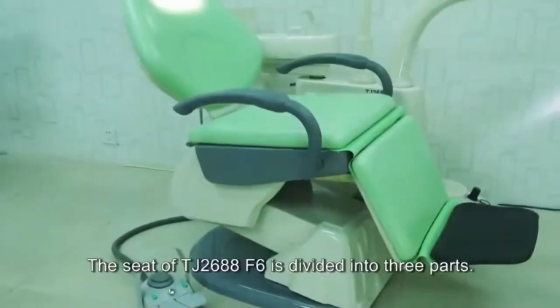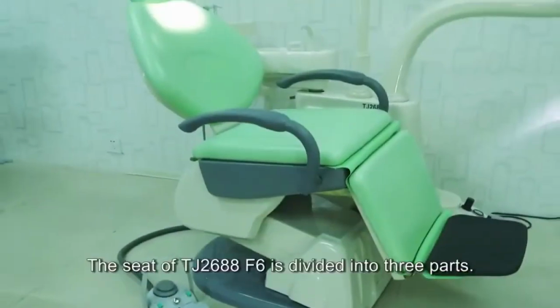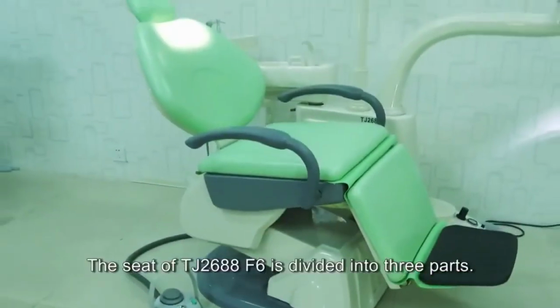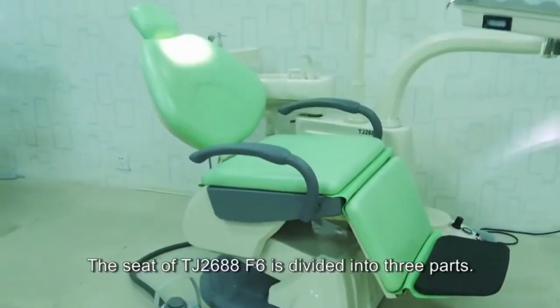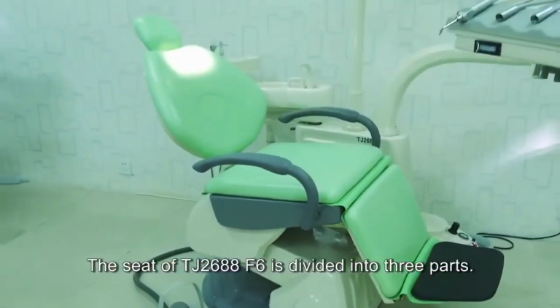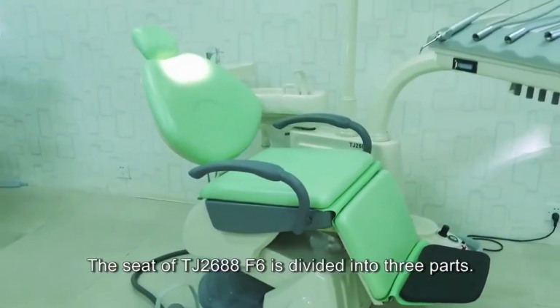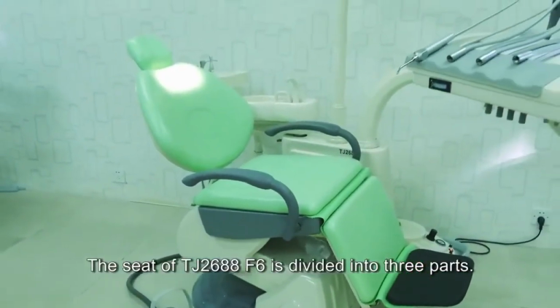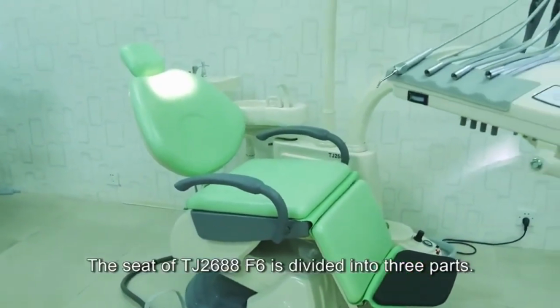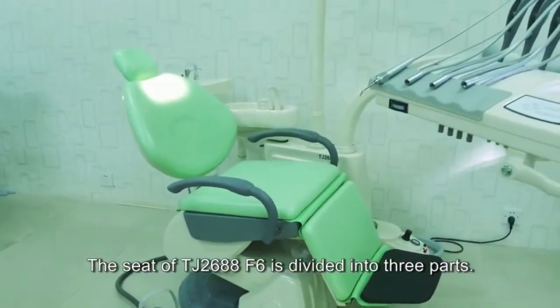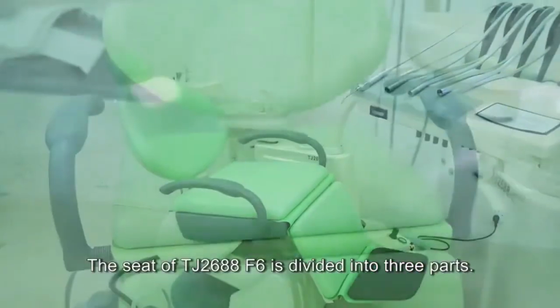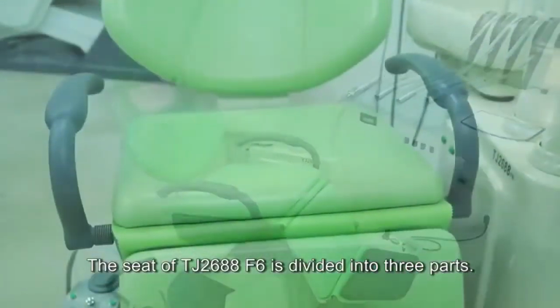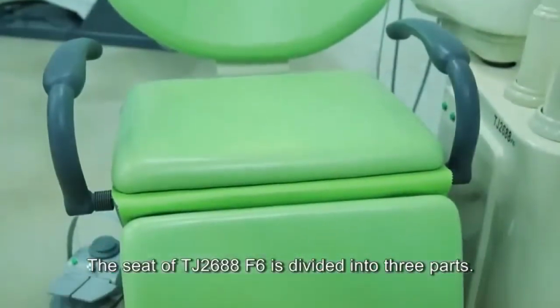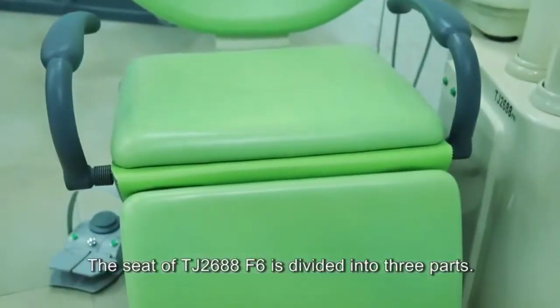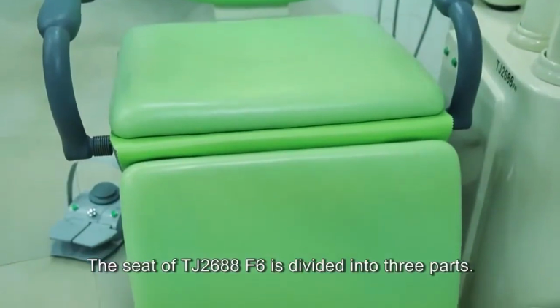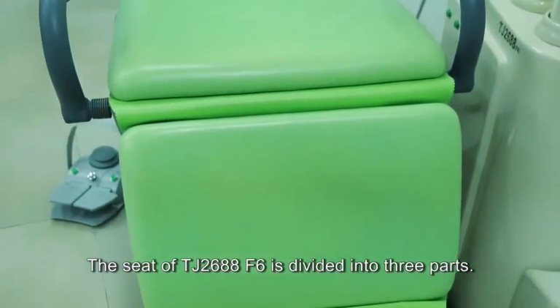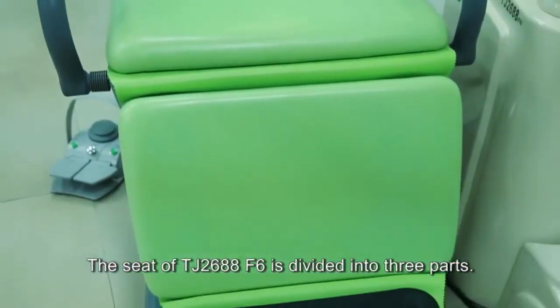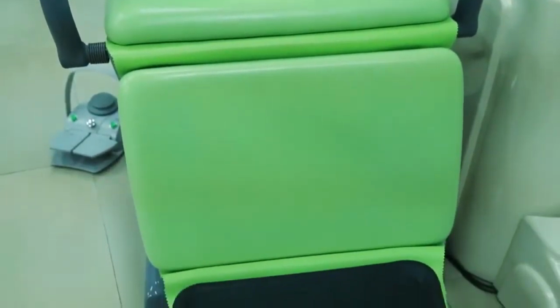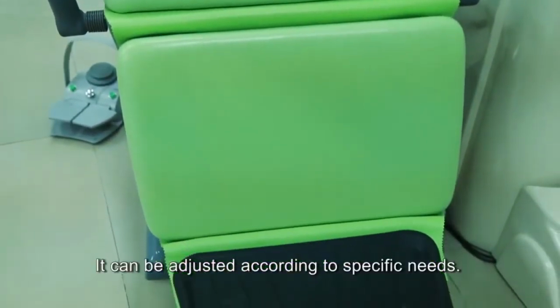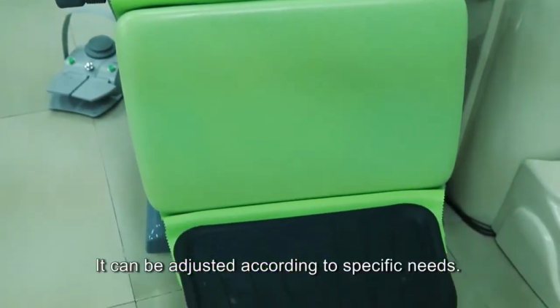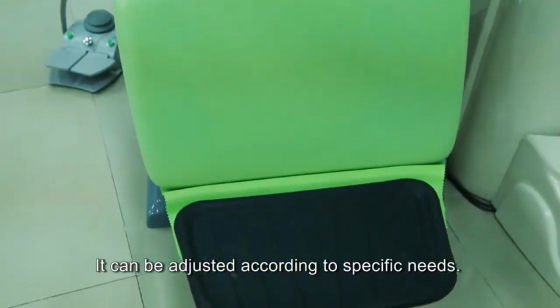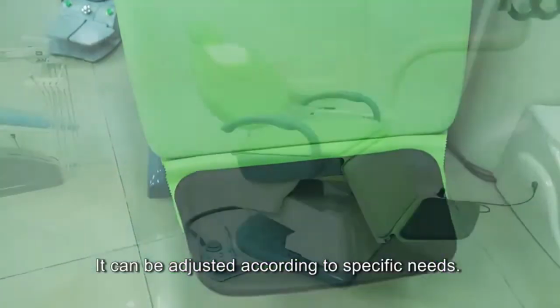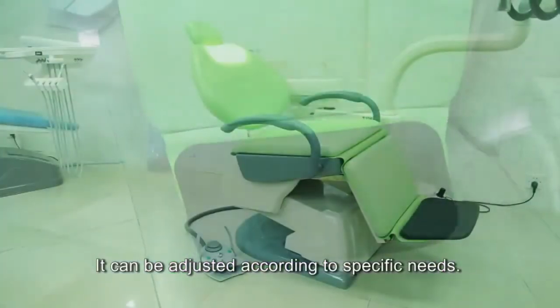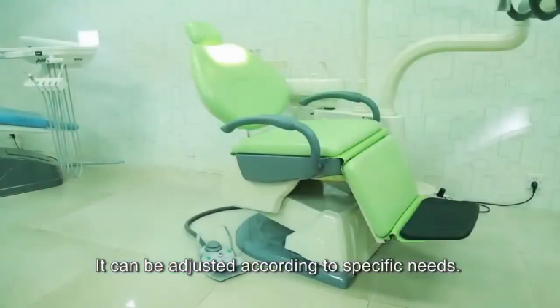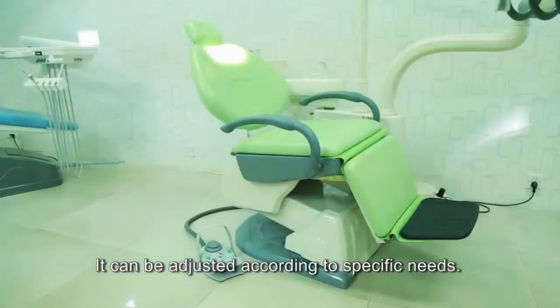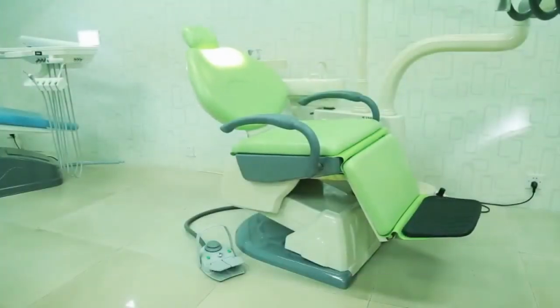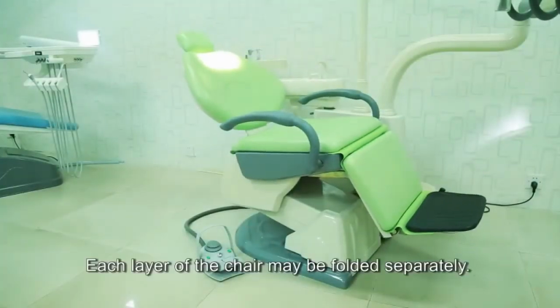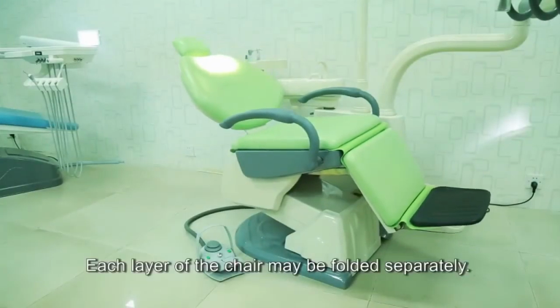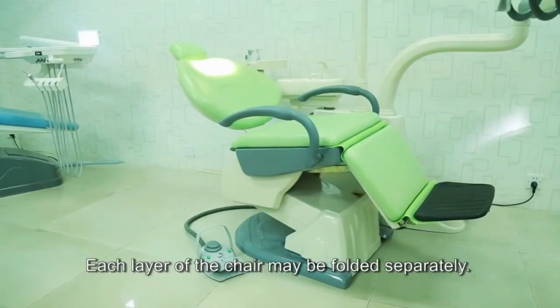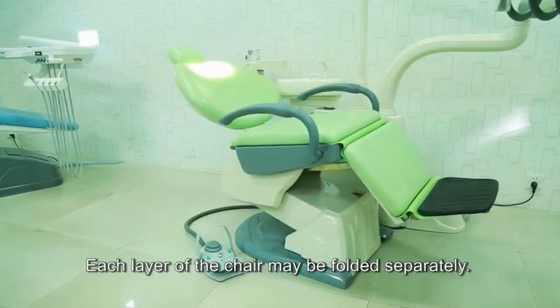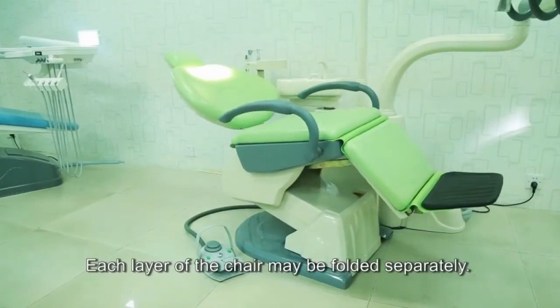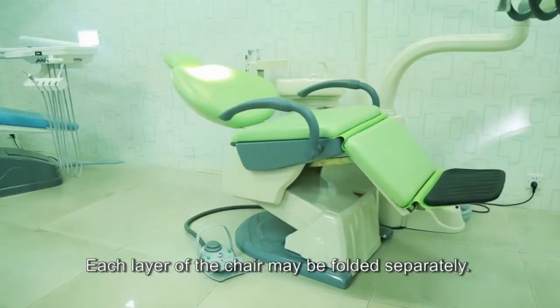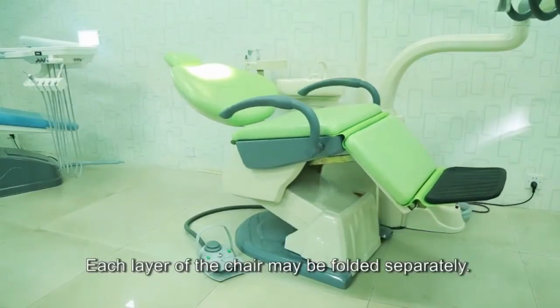The seat of TJ 2688 F6 is divided into three parts. It can be adjusted according to specific needs. Each layer of the chair may be folded separately.